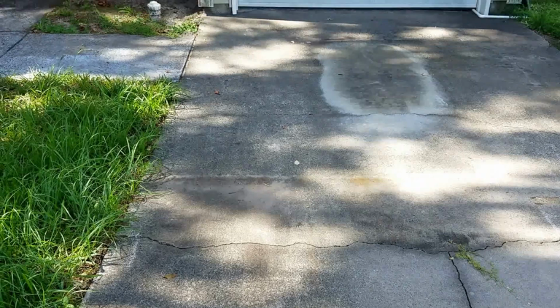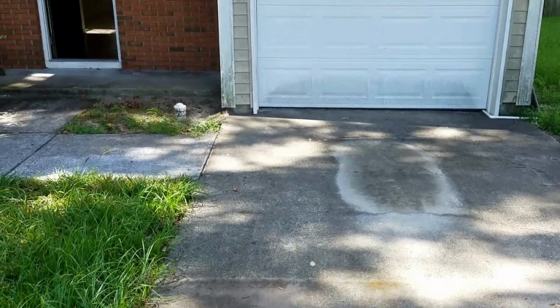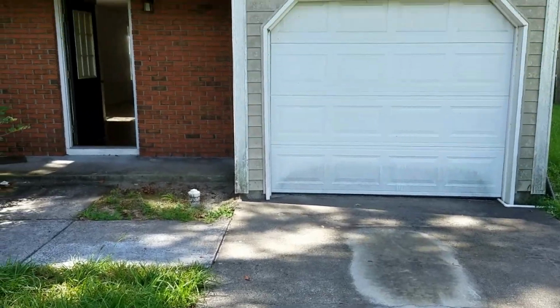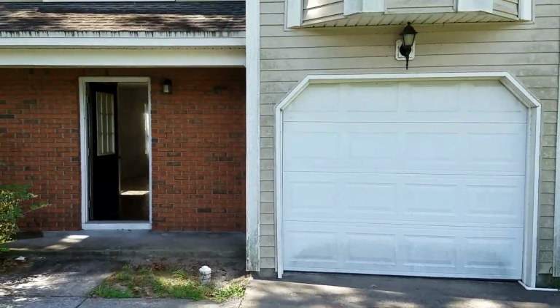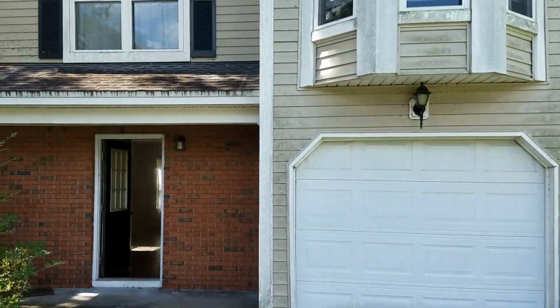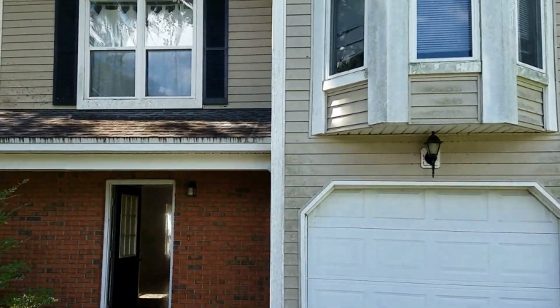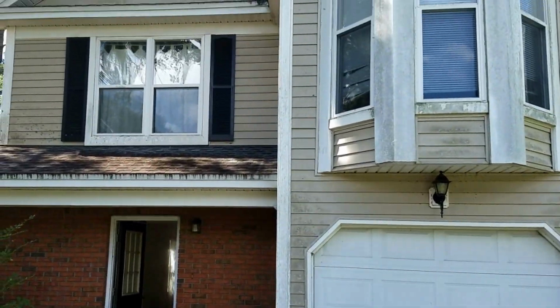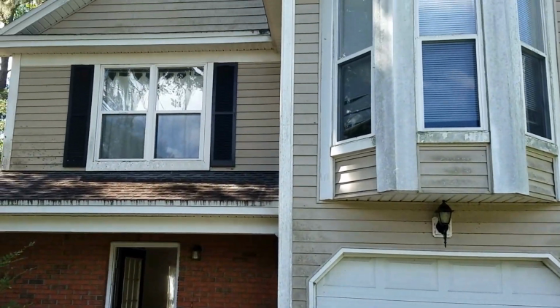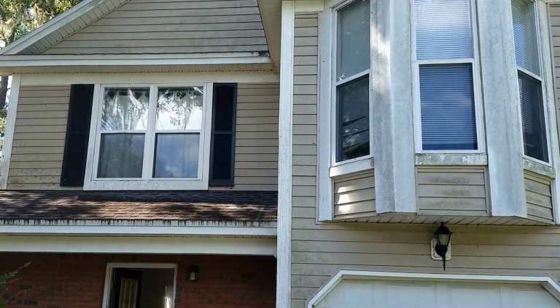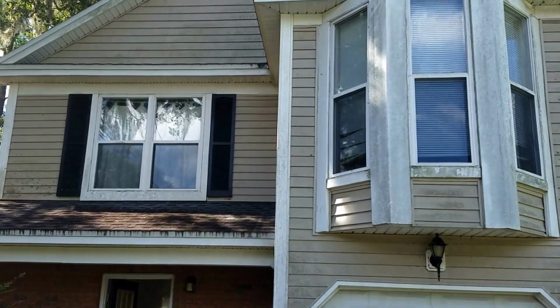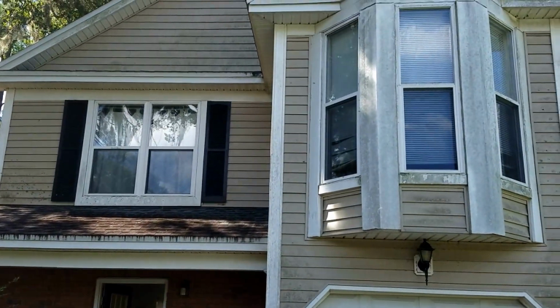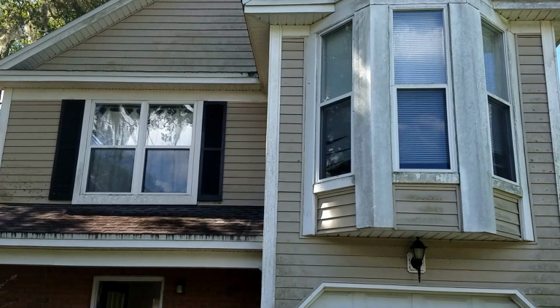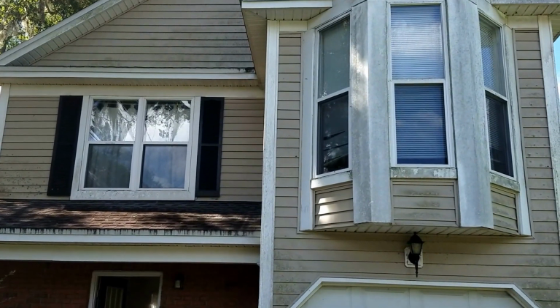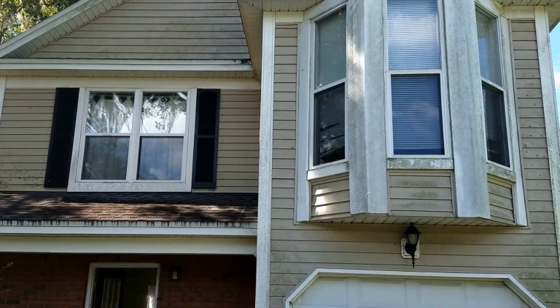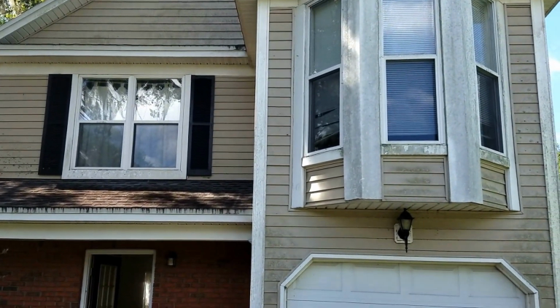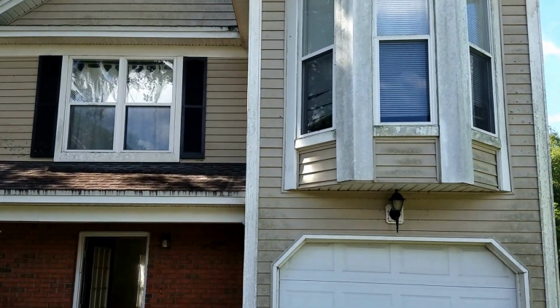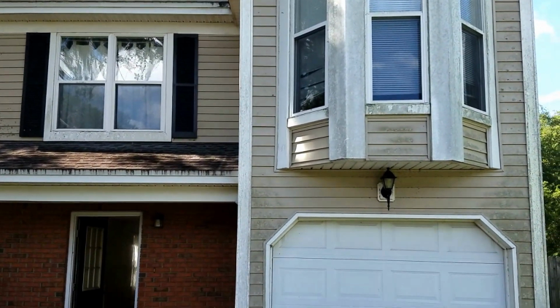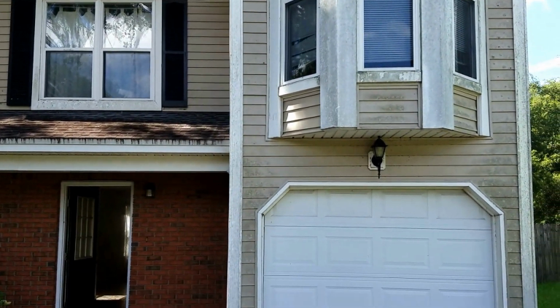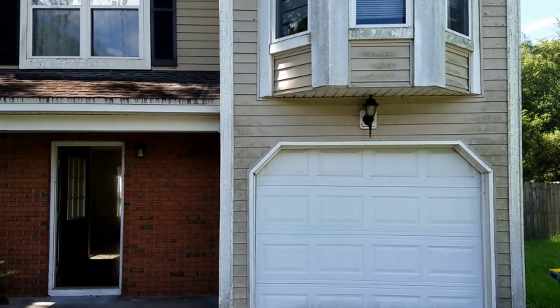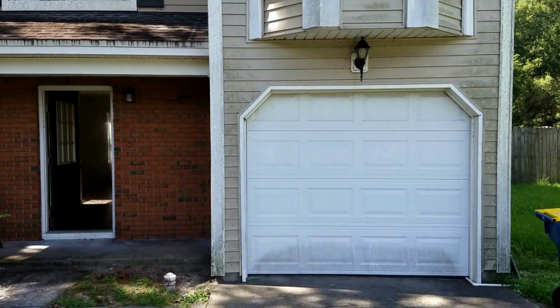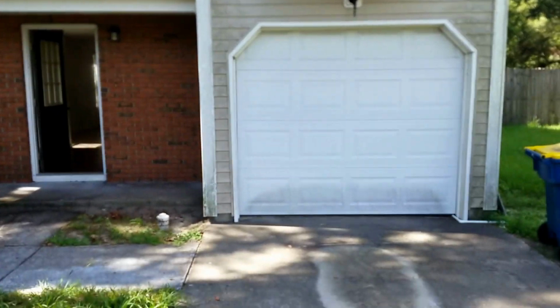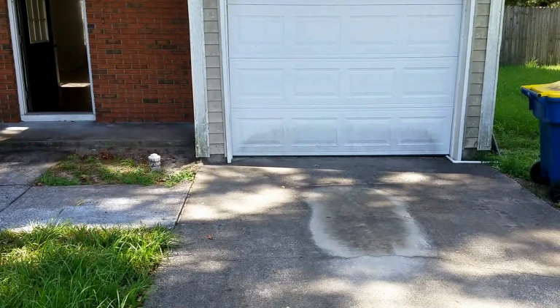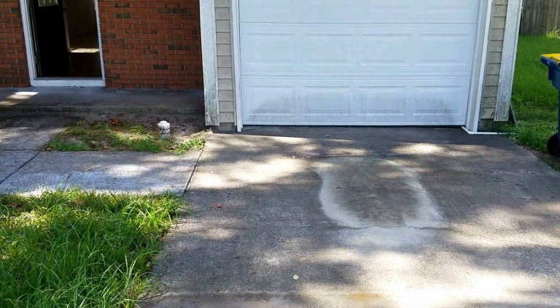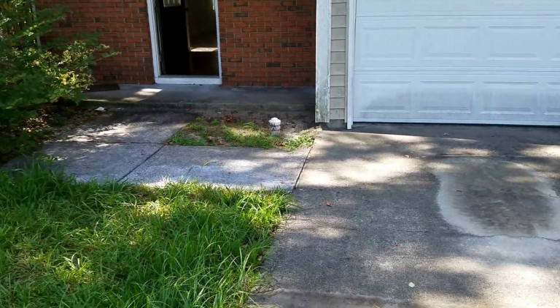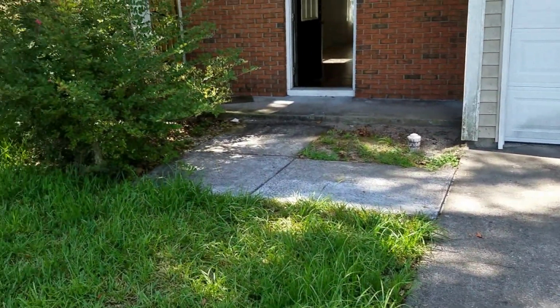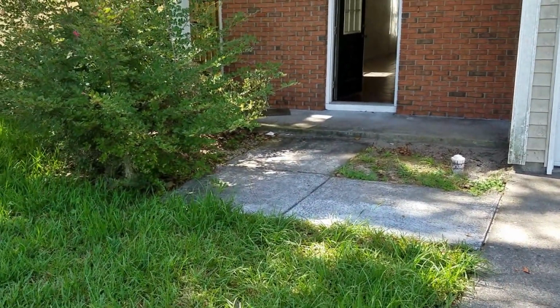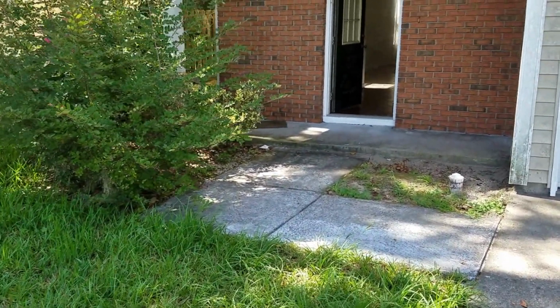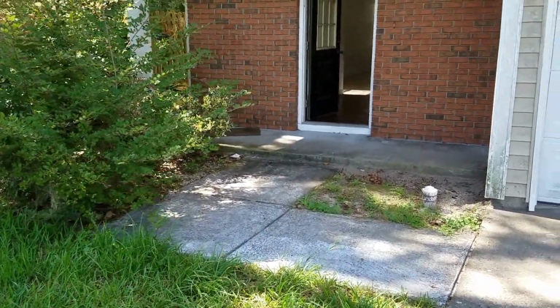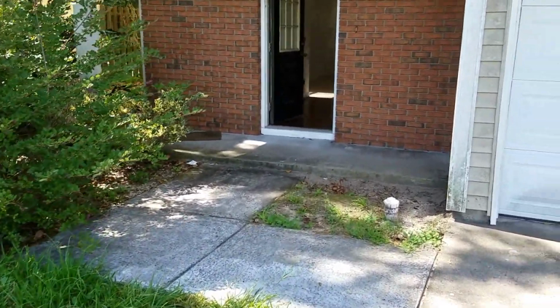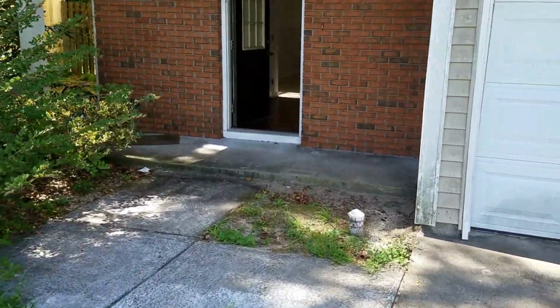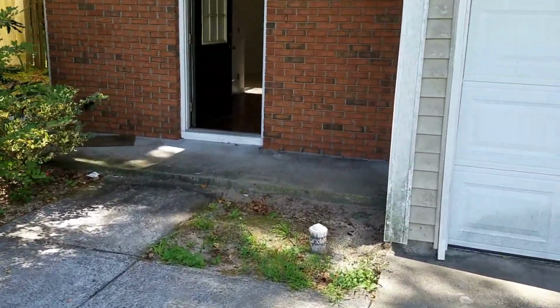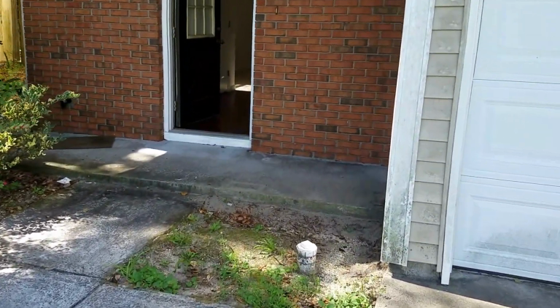Alright guys, we are here on our next project, just closed on this house. As you can see, in the past the siding and windows have been done, the roof has been done. We just need to really clean it up — get some good pressure washing, get this driveway pressure washed, clean up the landscaping a bit, and just make the curb appeal look a lot better.